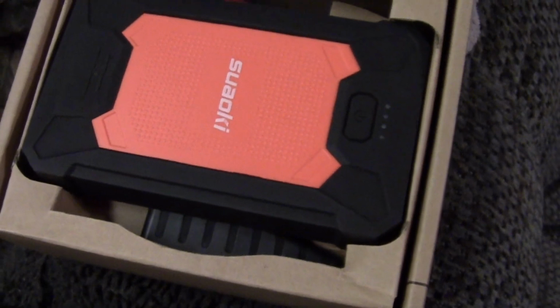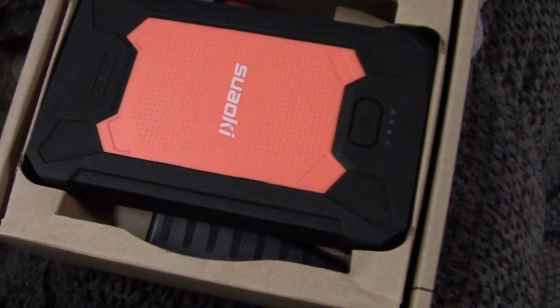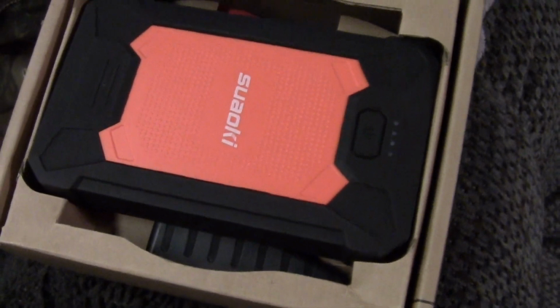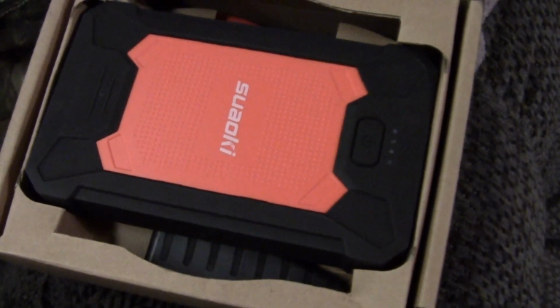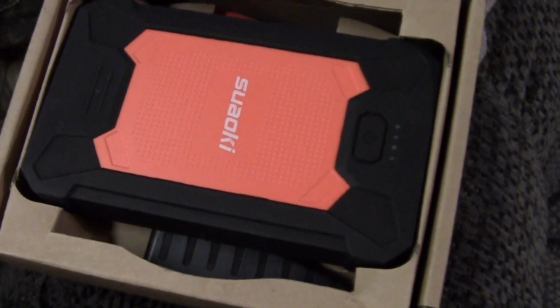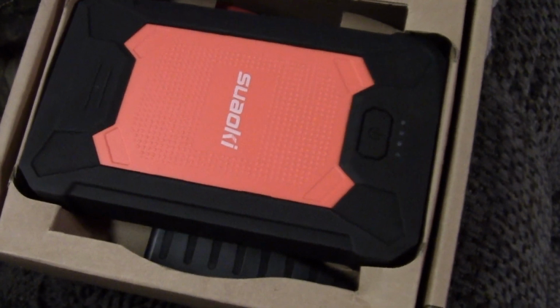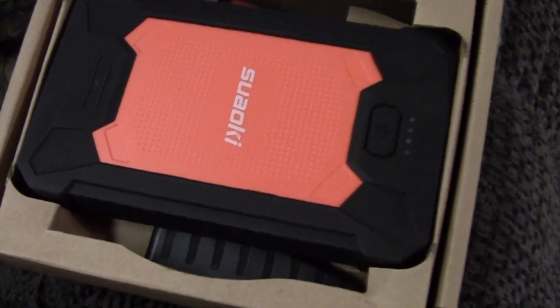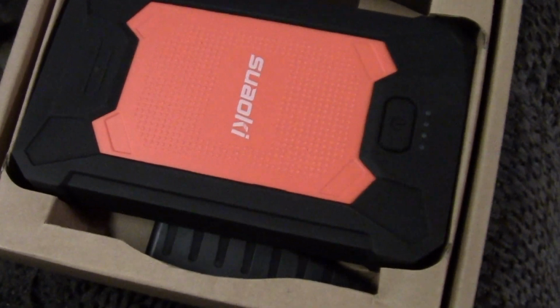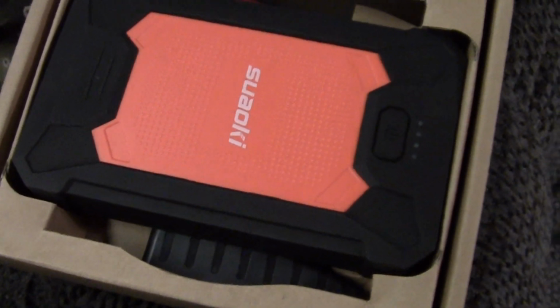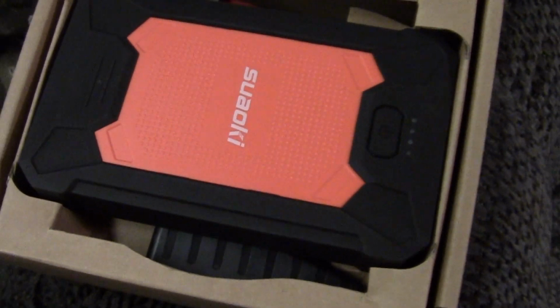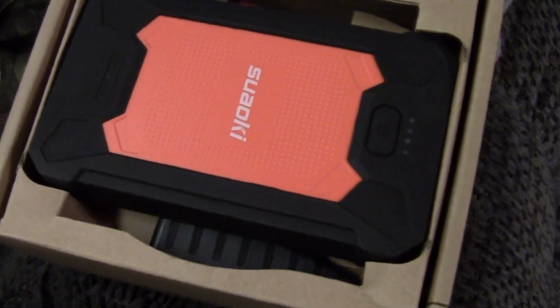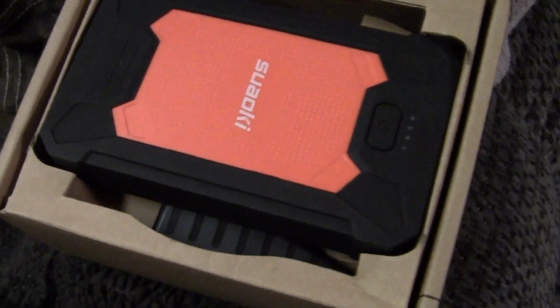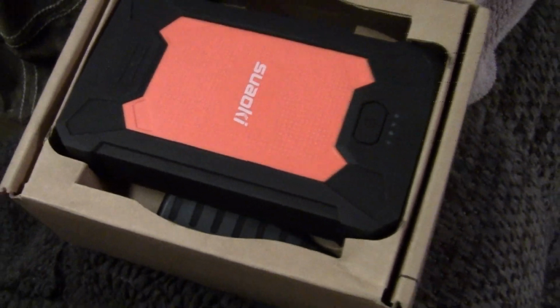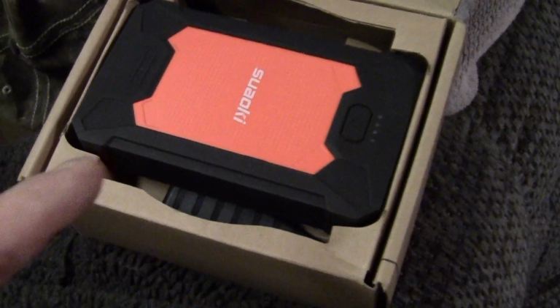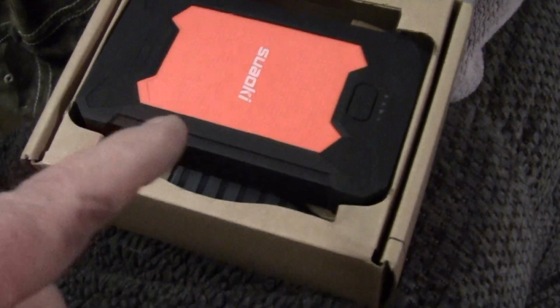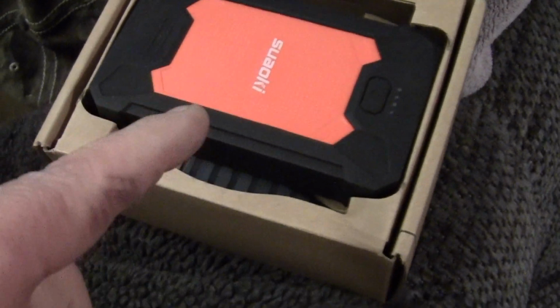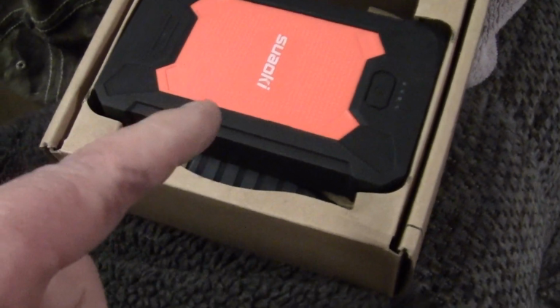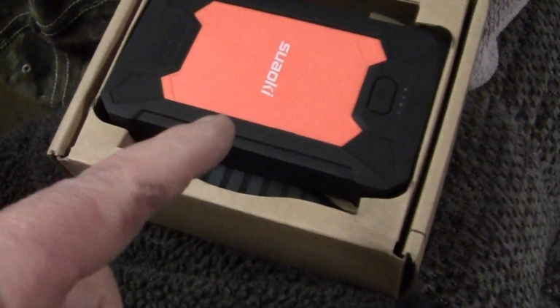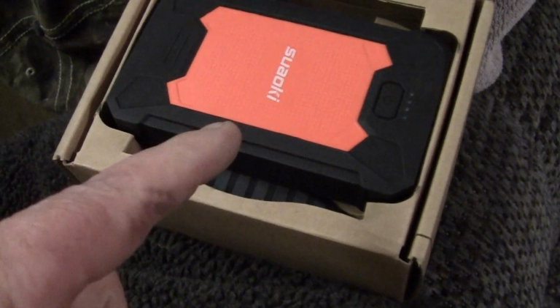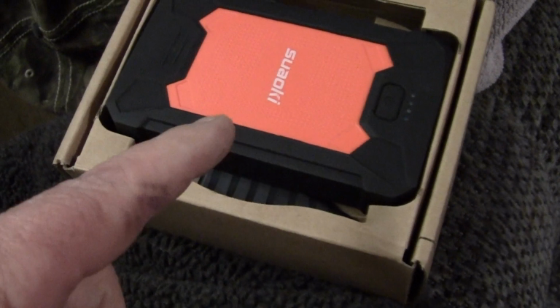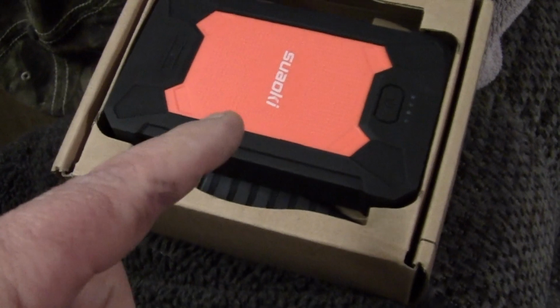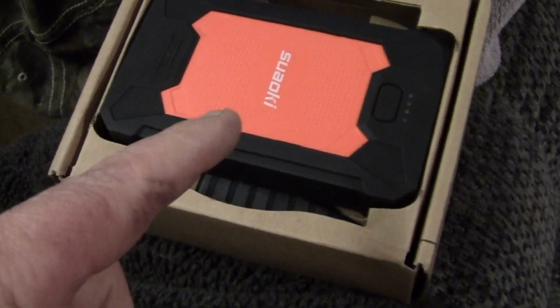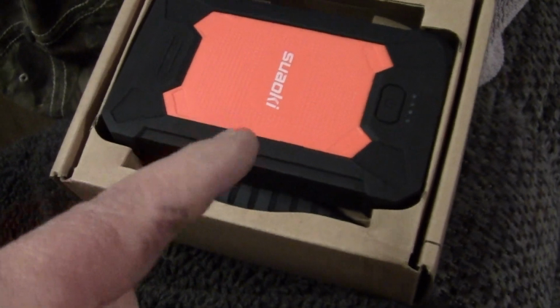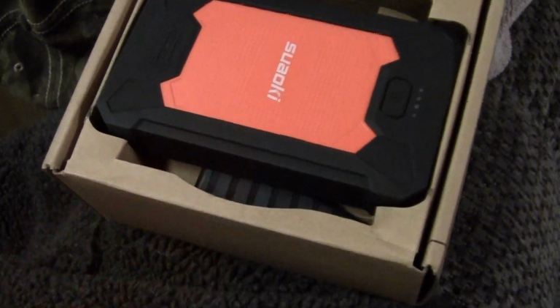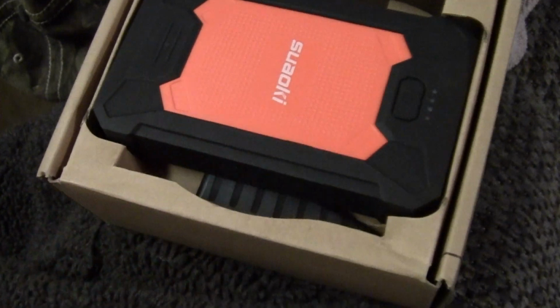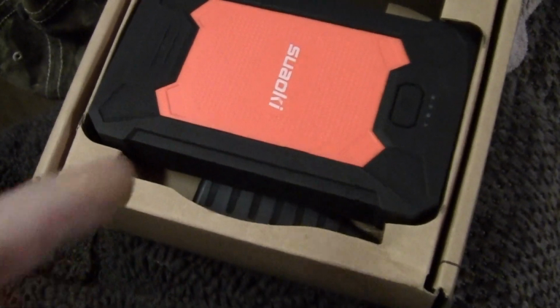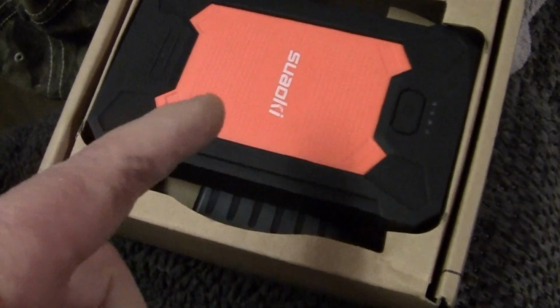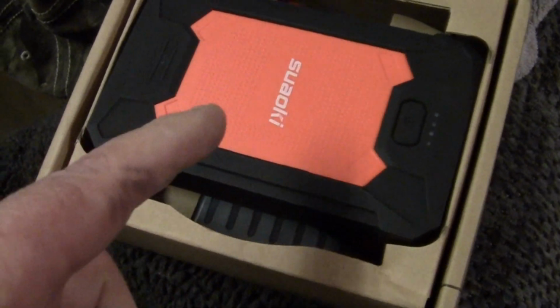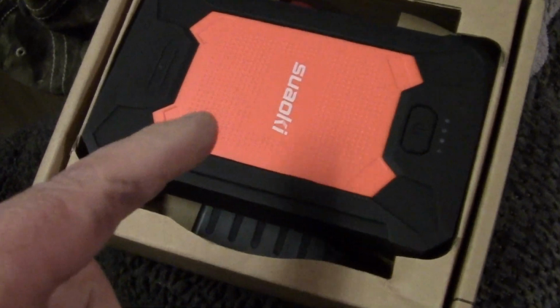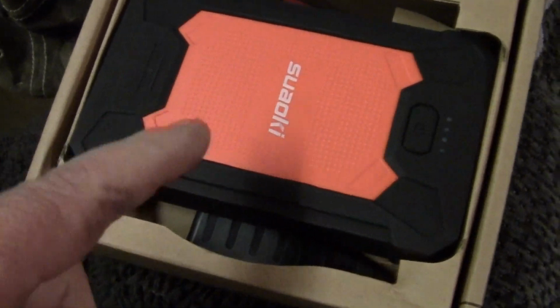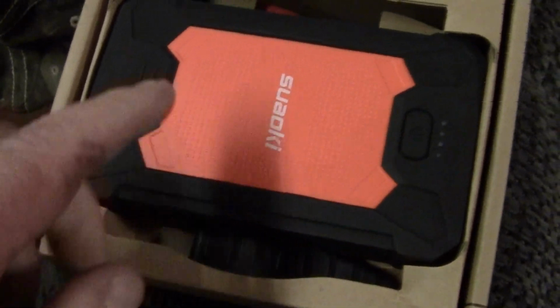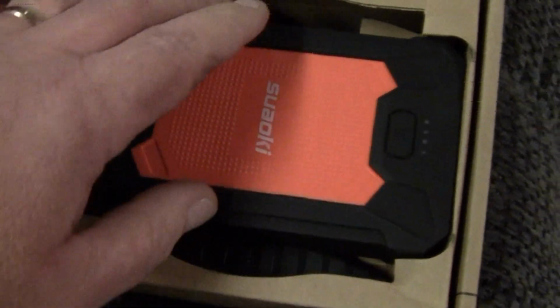Hey YouTube, it's Shawn. Got a Goodwill special here — the jump starter jump pack.